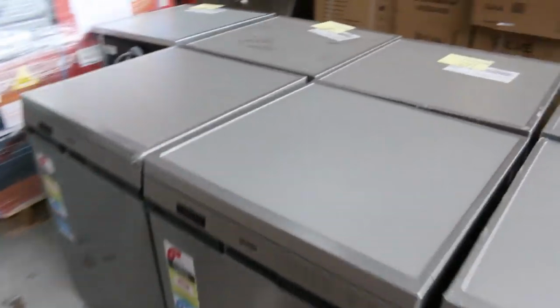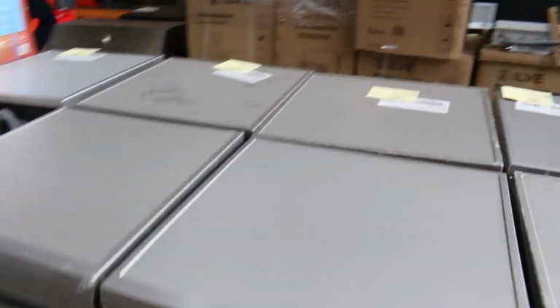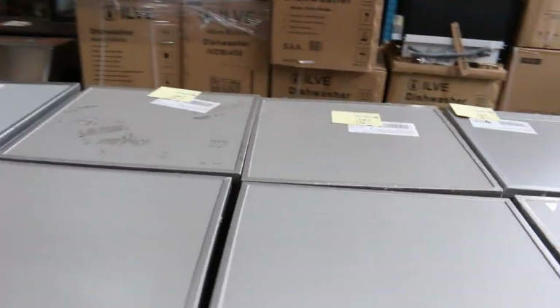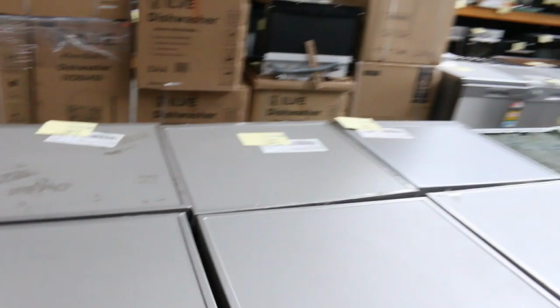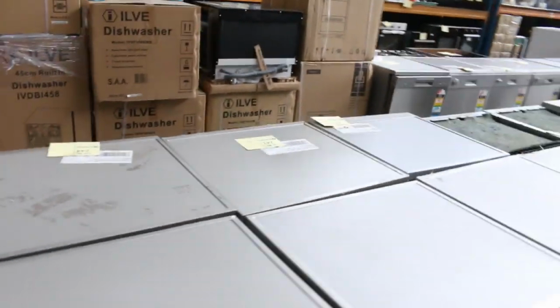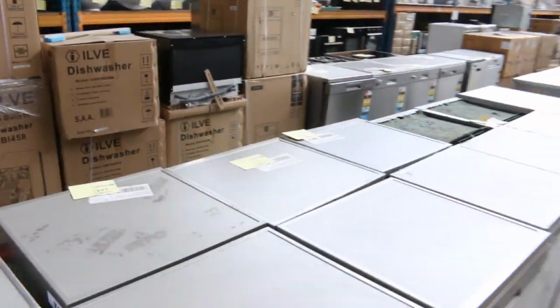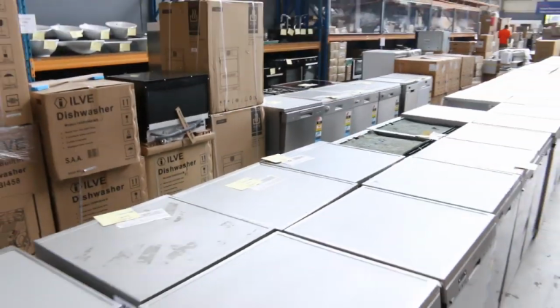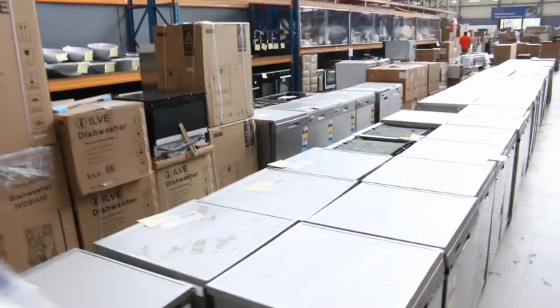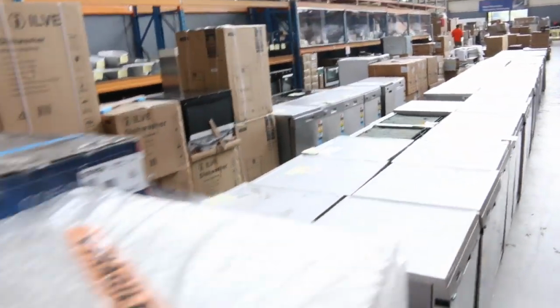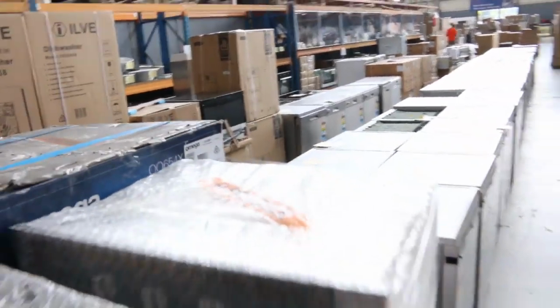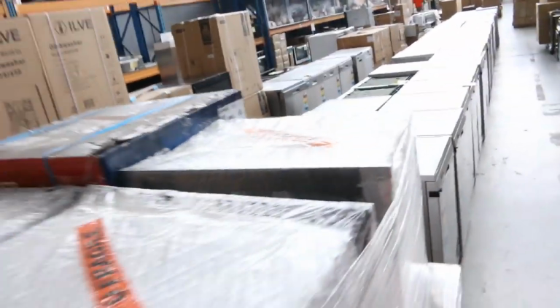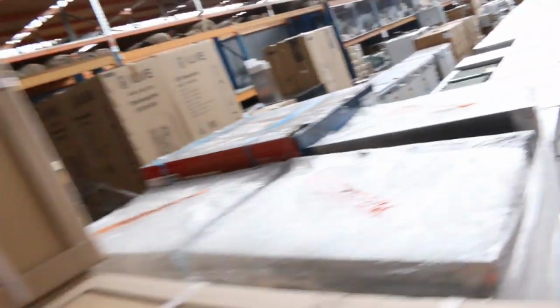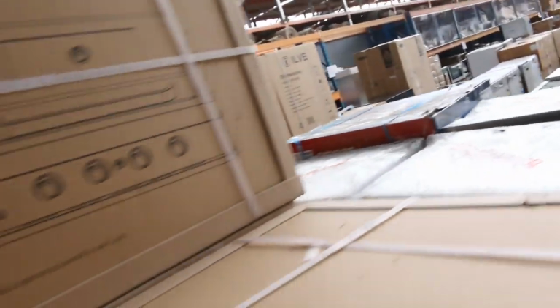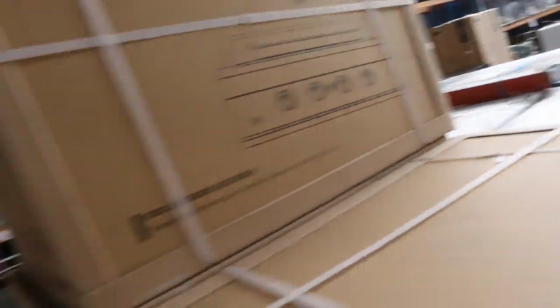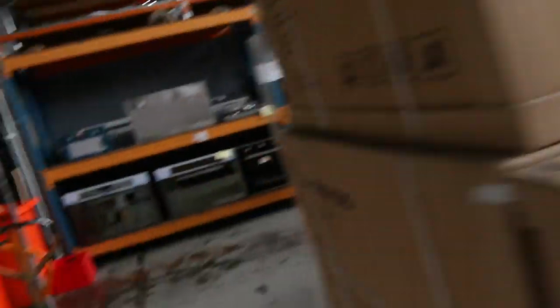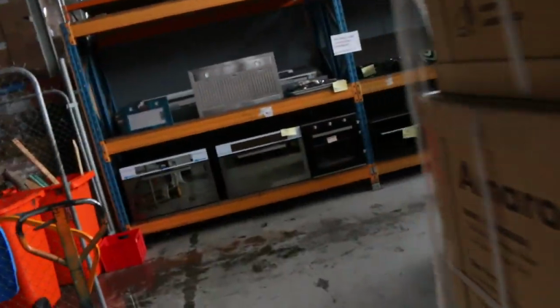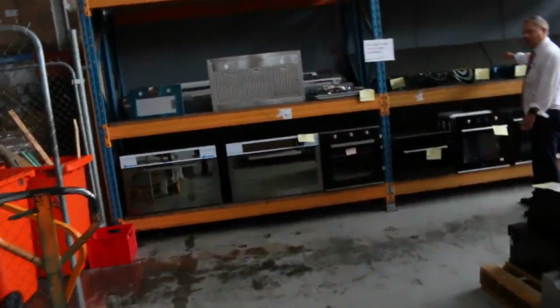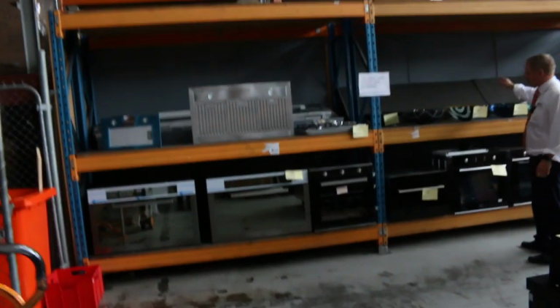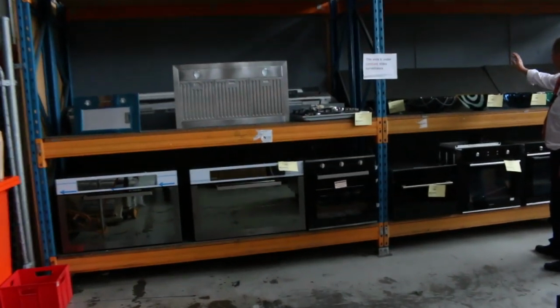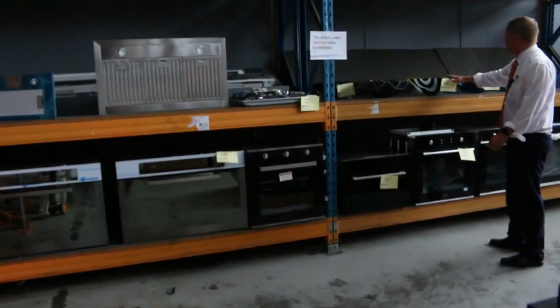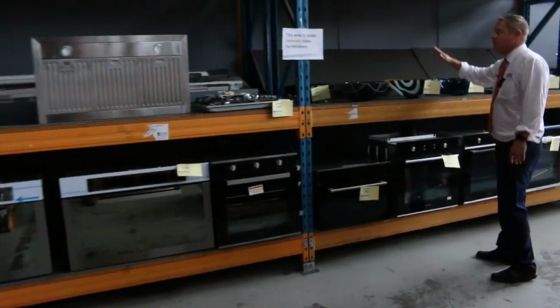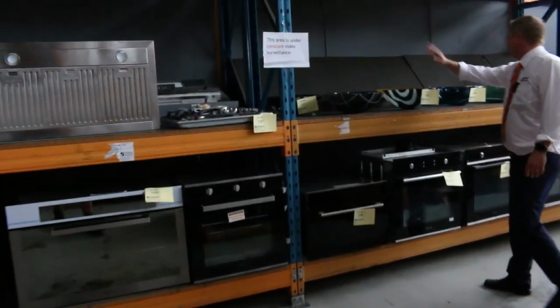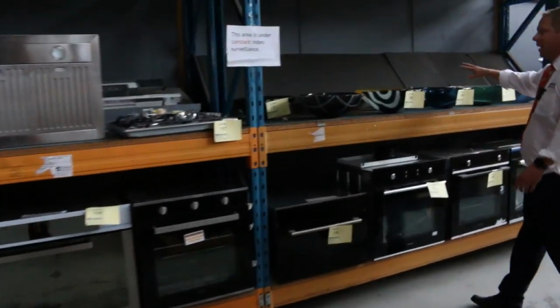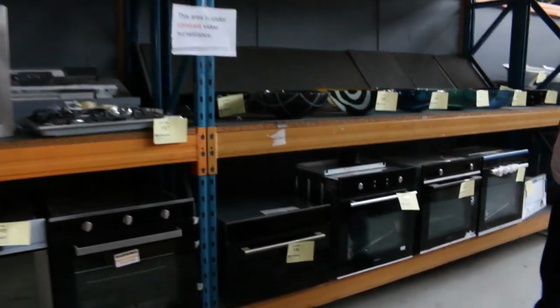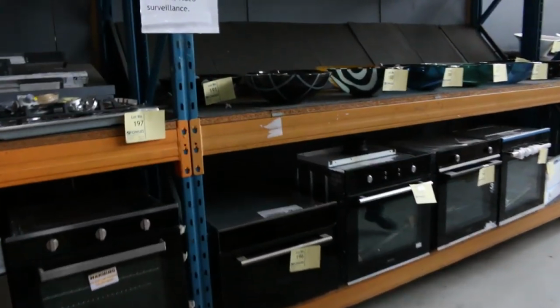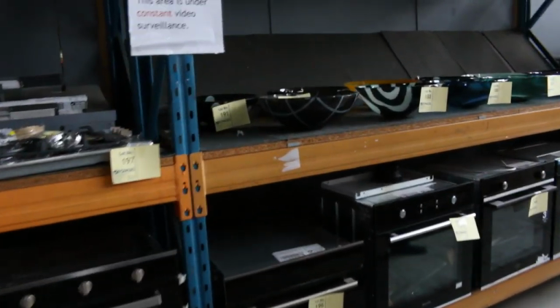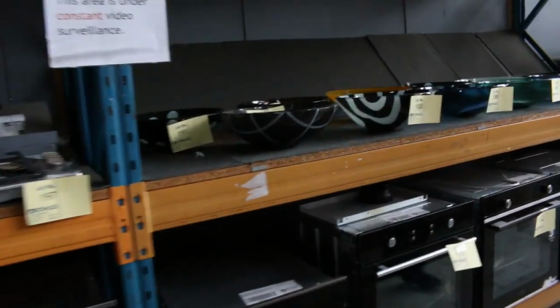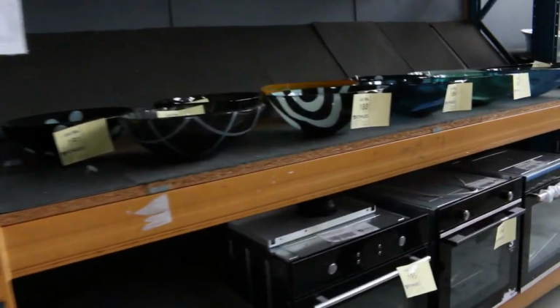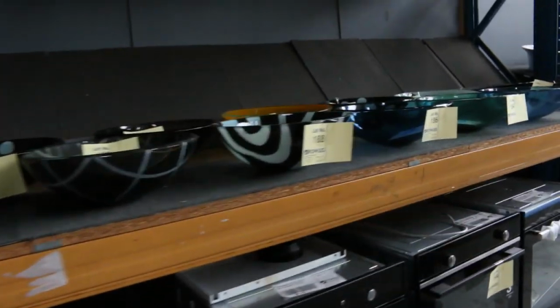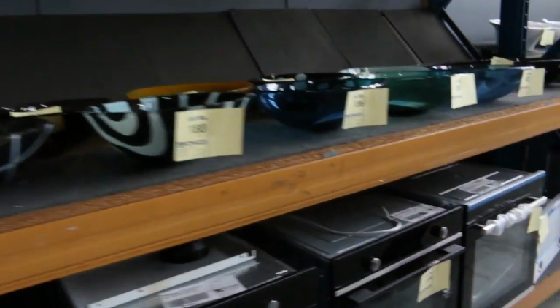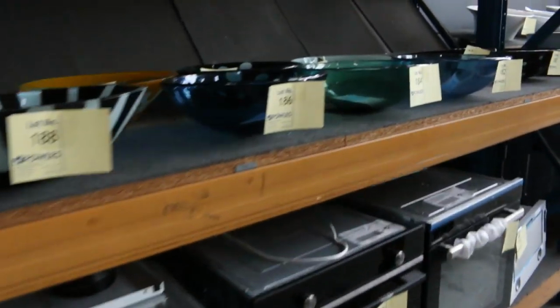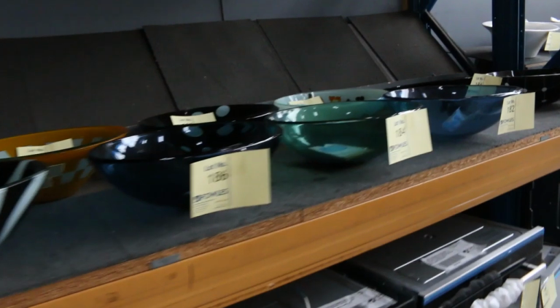Coming through here, loads of different ovens and loads of basins as well — have a look at all these basins. All the basins there, beautiful. They'll all be unreserved as well, I'm pretty sure.